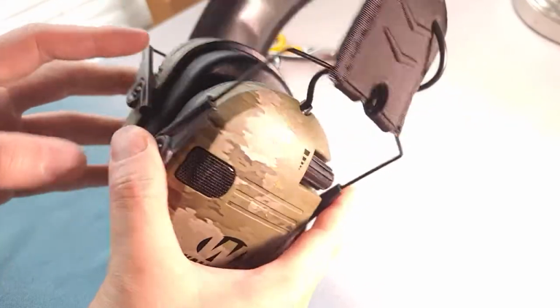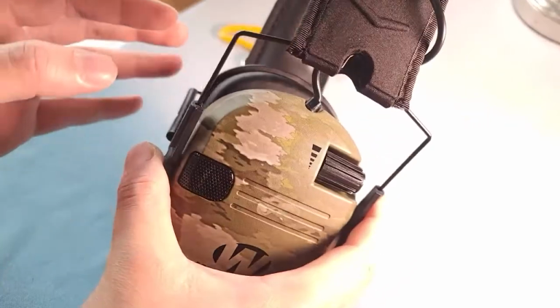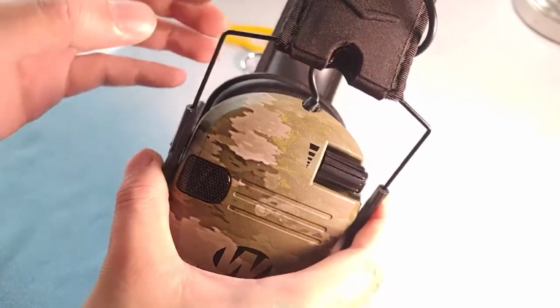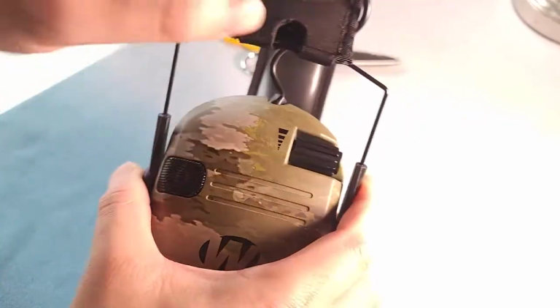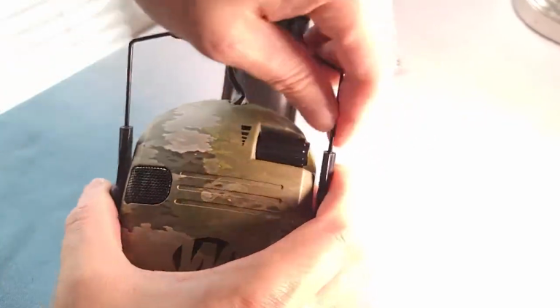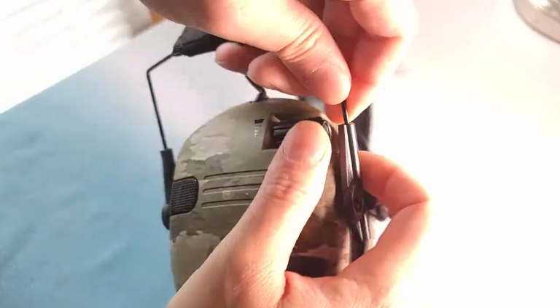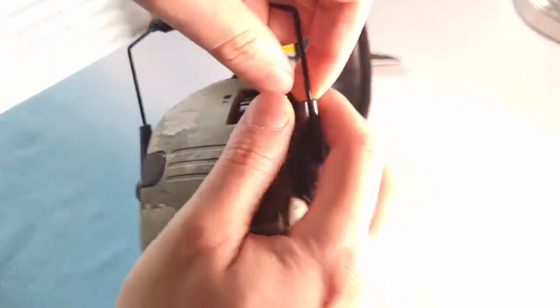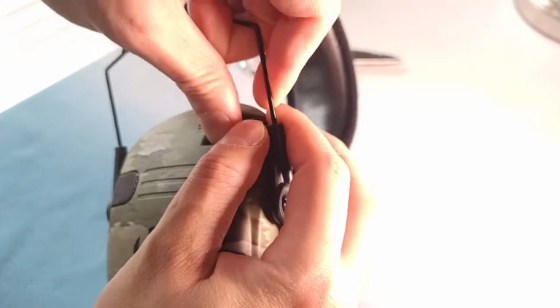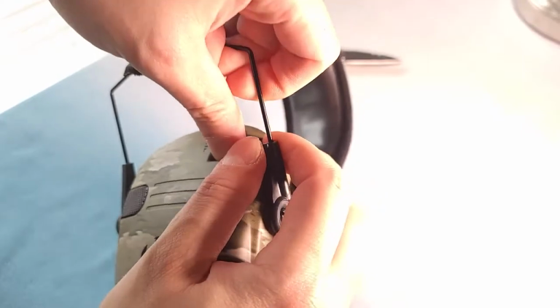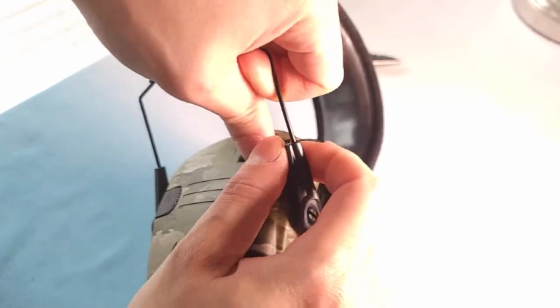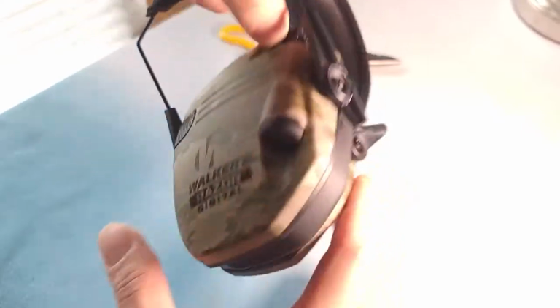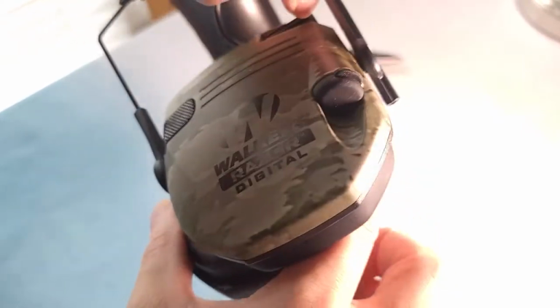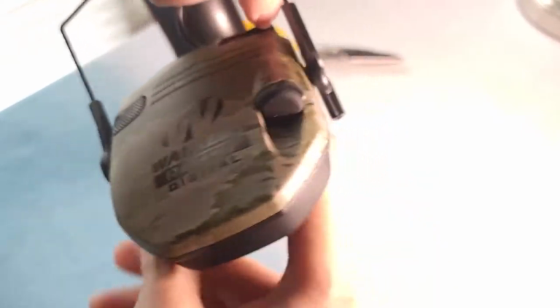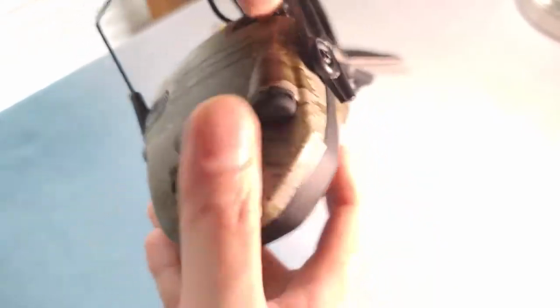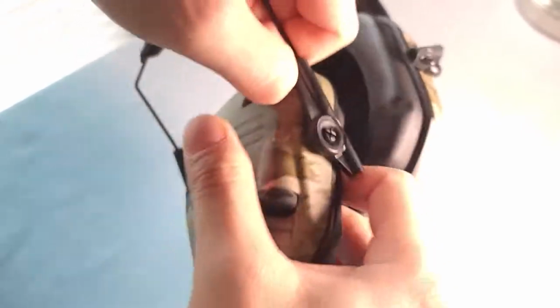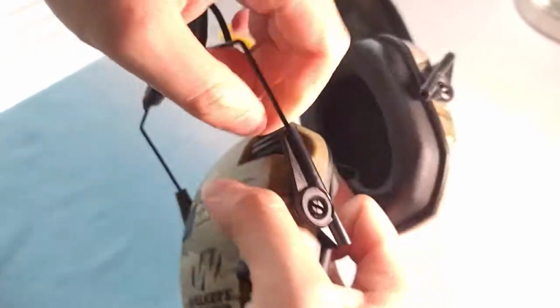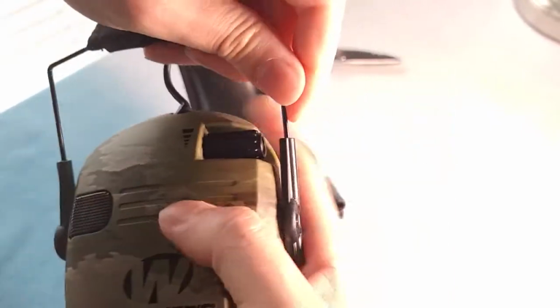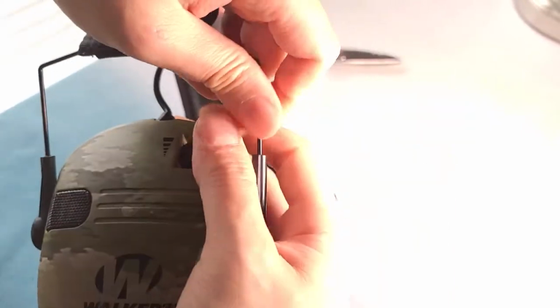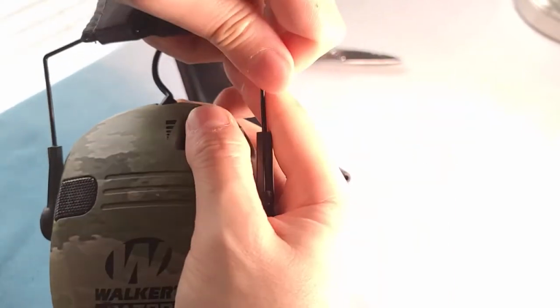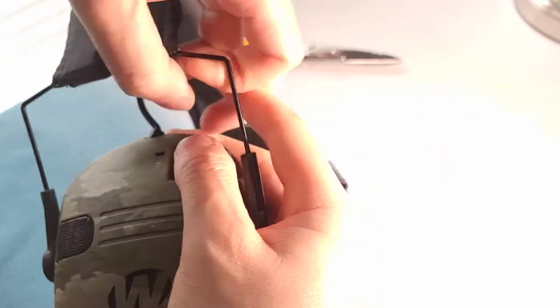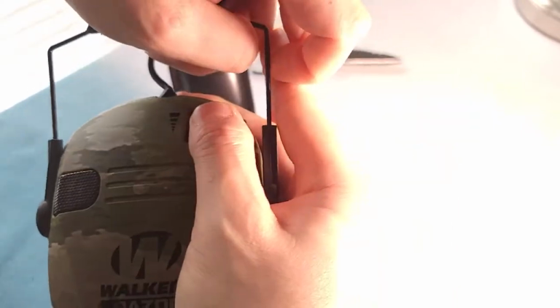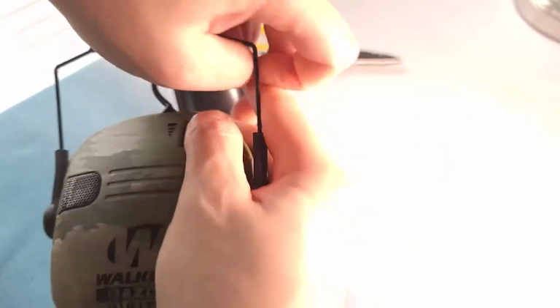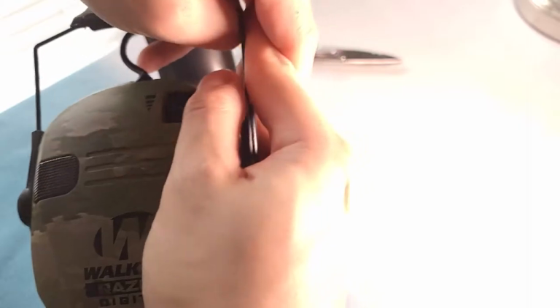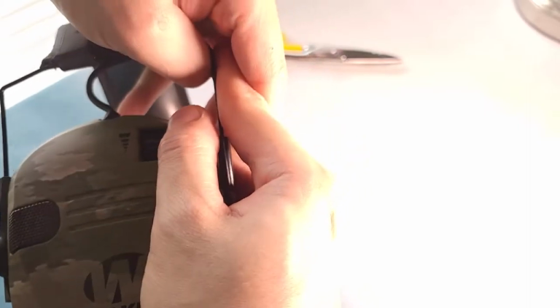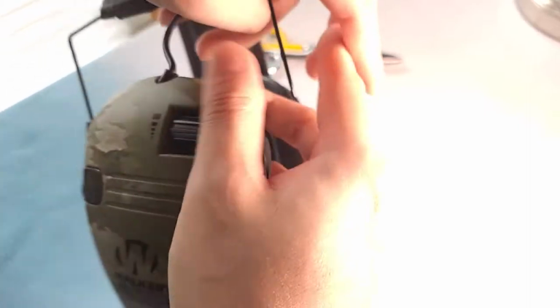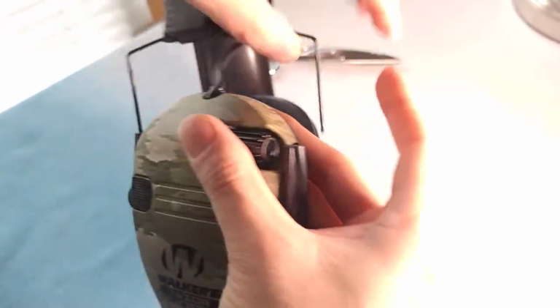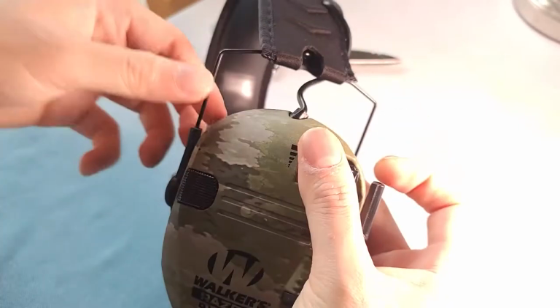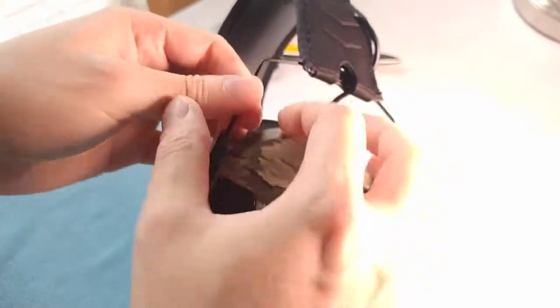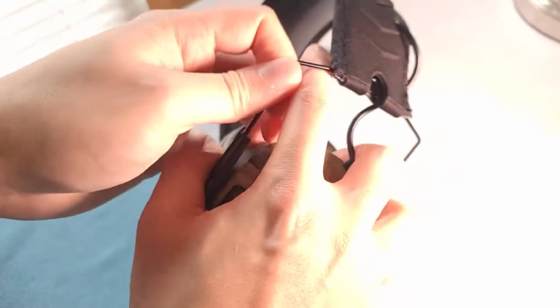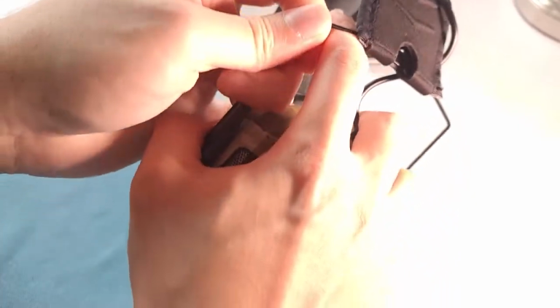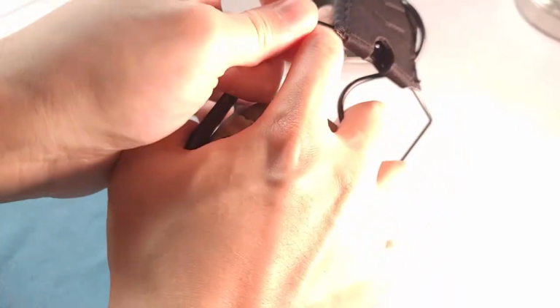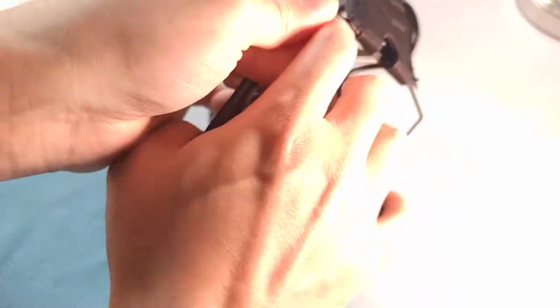Now we're going to try to disassemble the earpro by pulling the arms out. It's kind of stiff, so just give it a little force and it'll come off pretty easily.